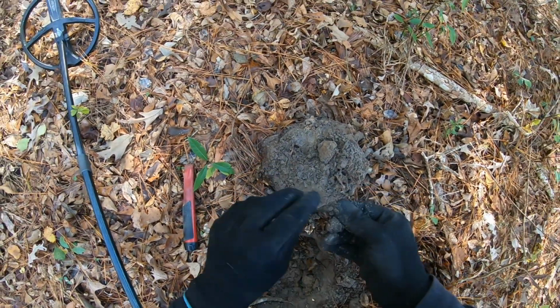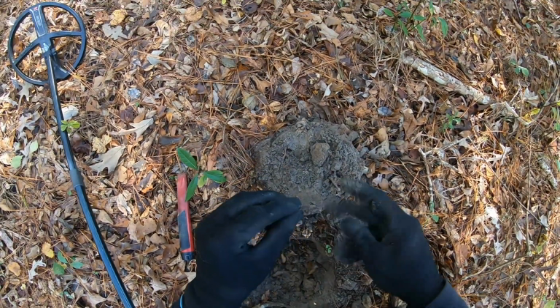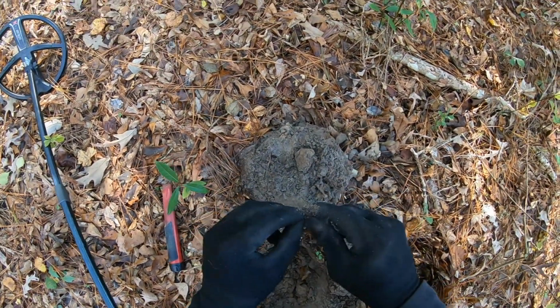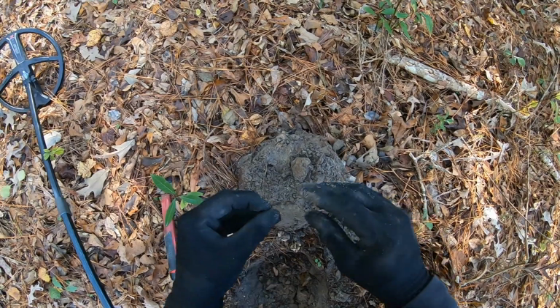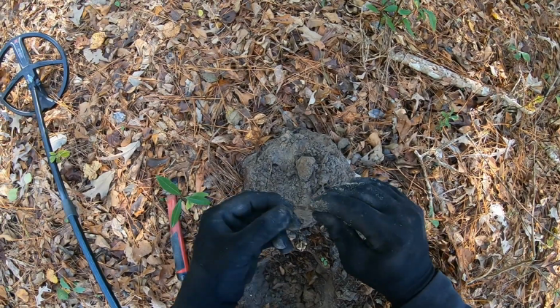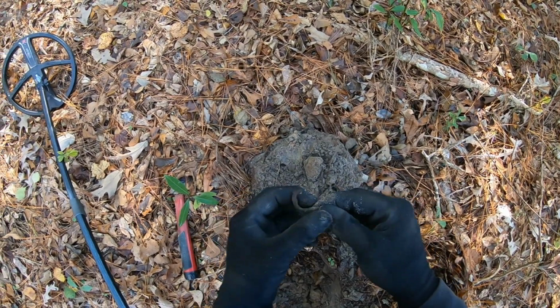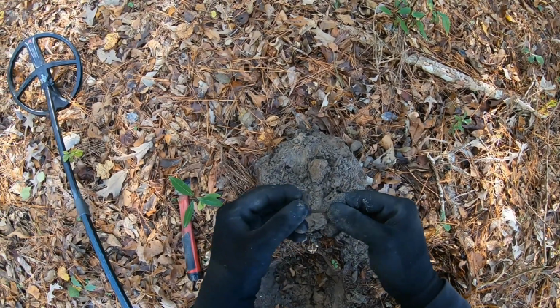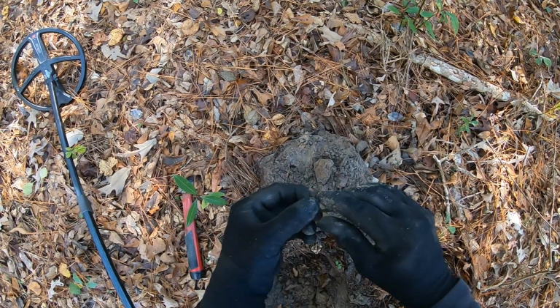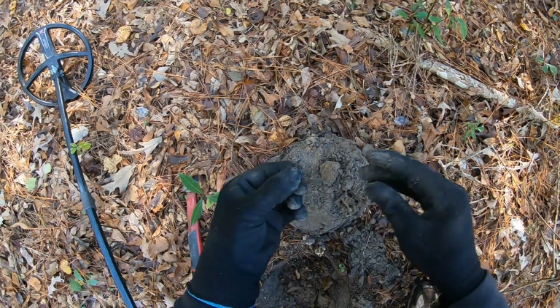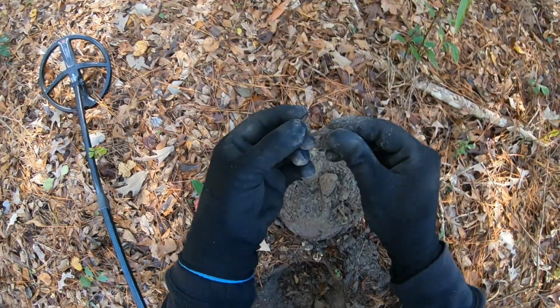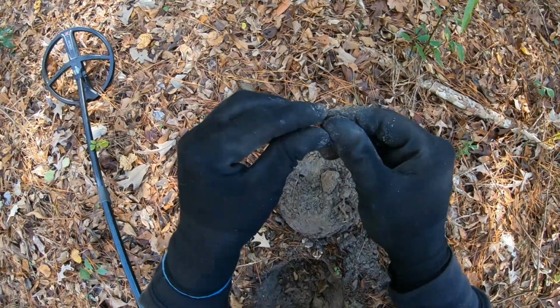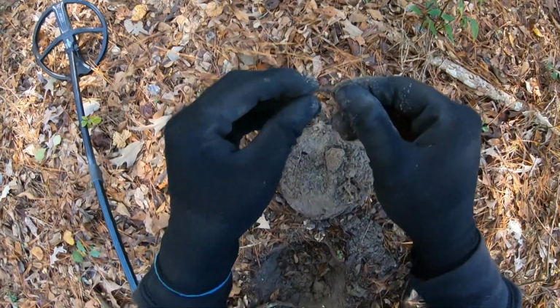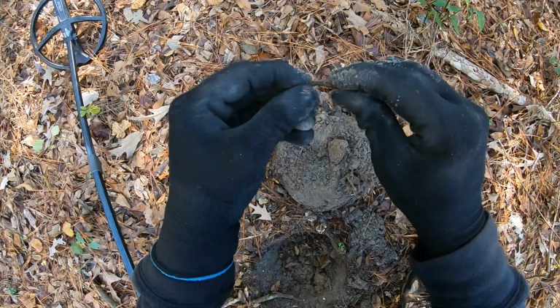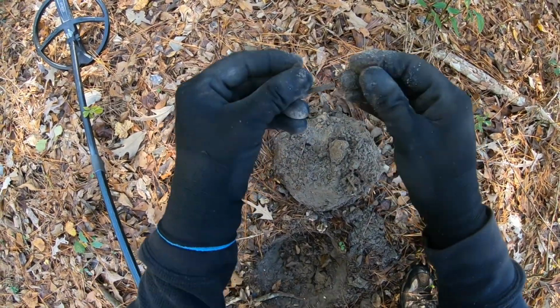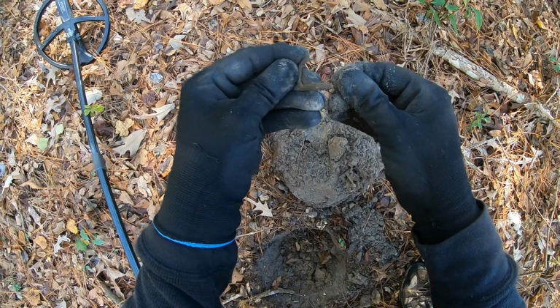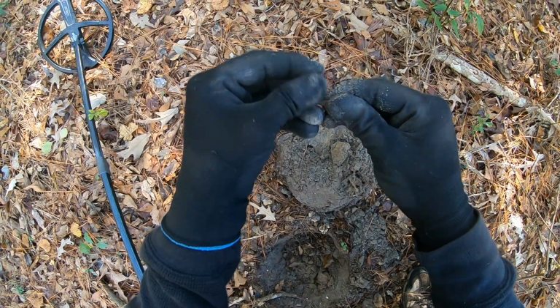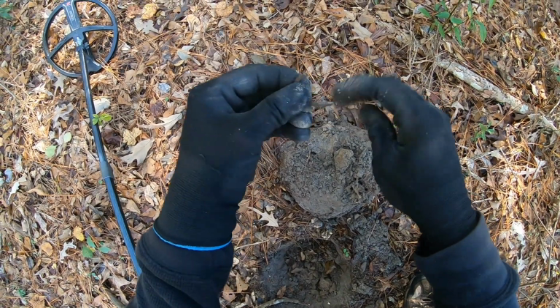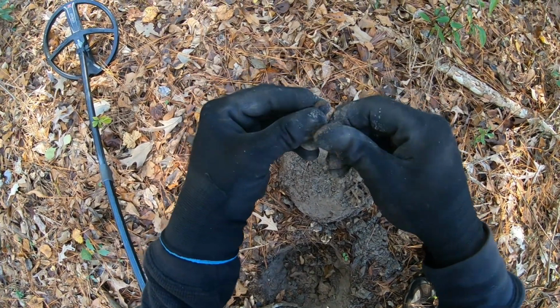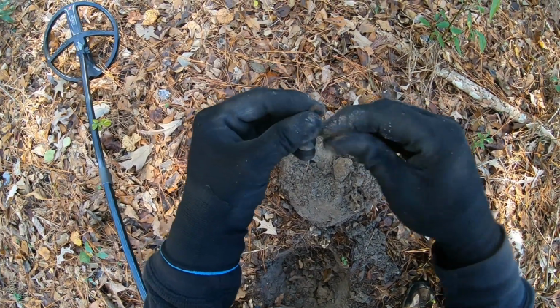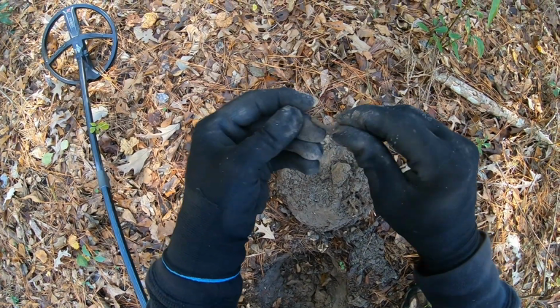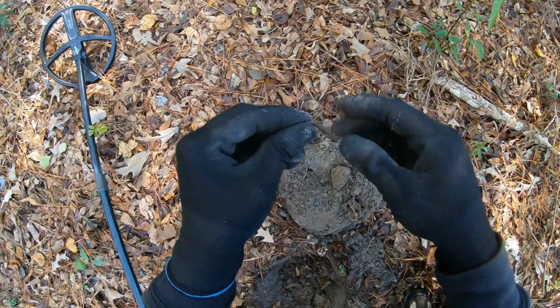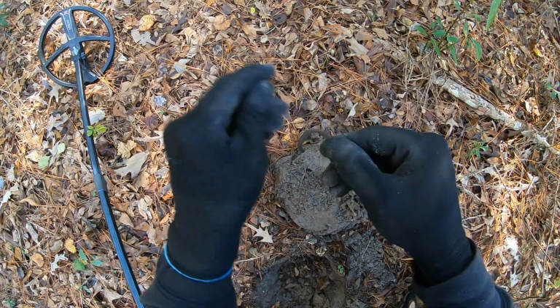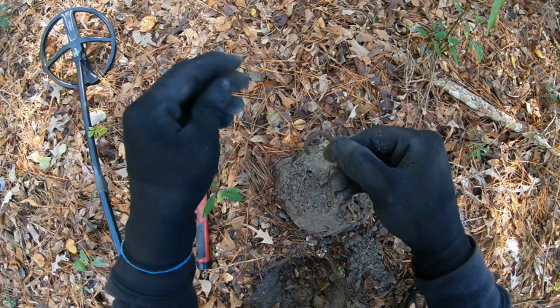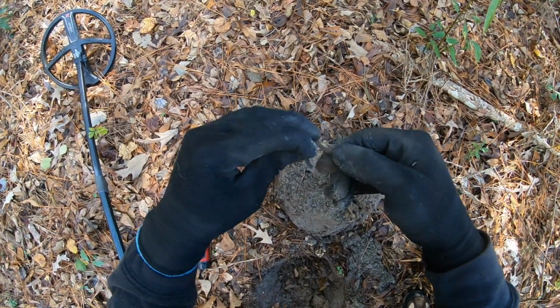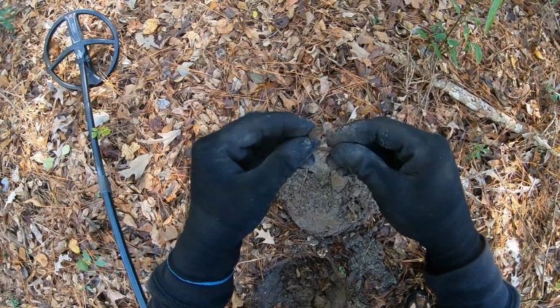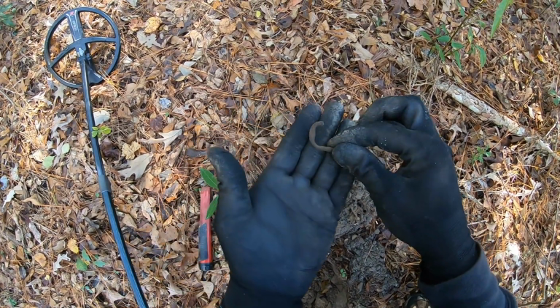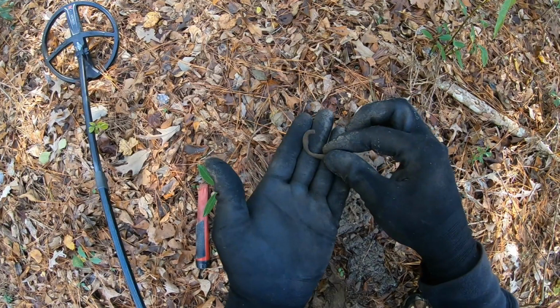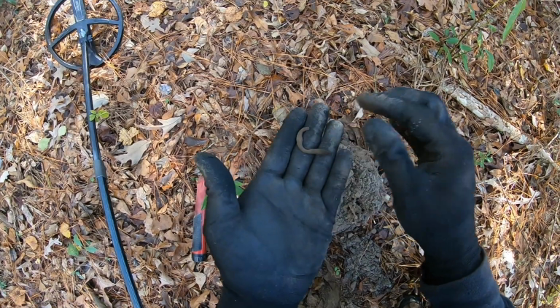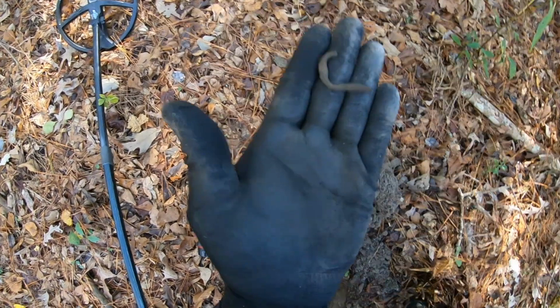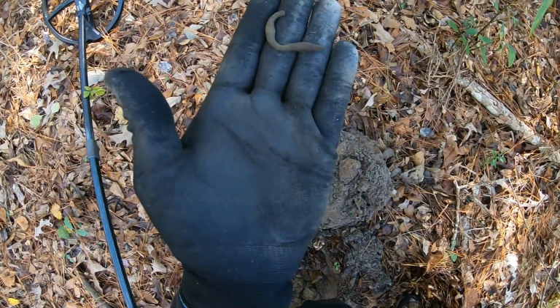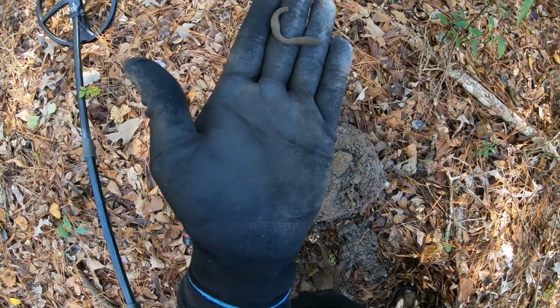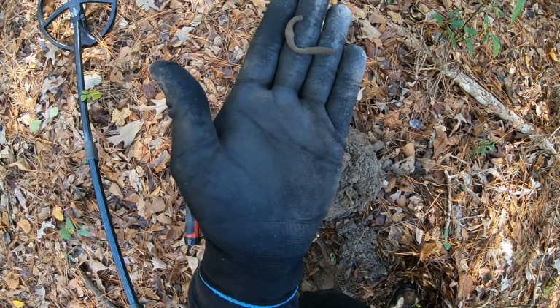I have a knee buckle — a fragment. Cool. What's left of a knee buckle.